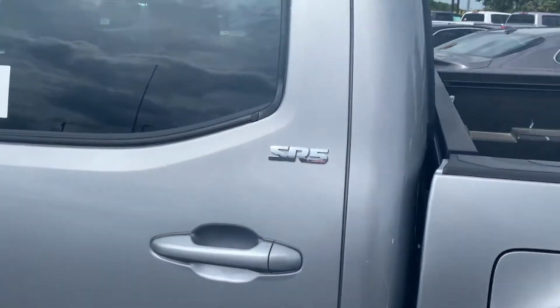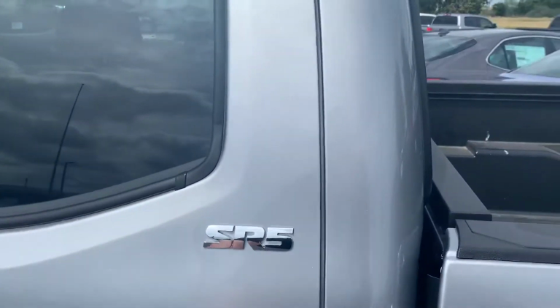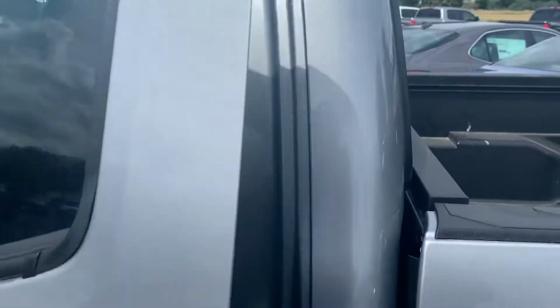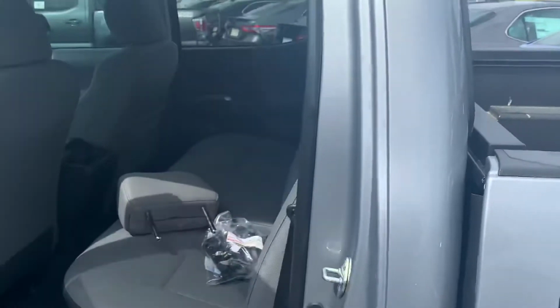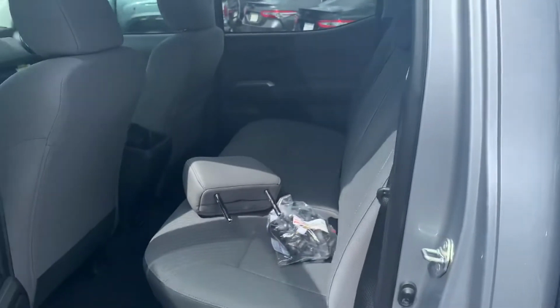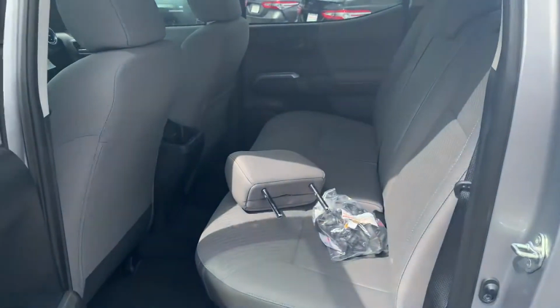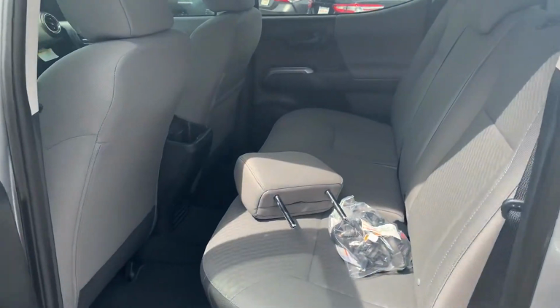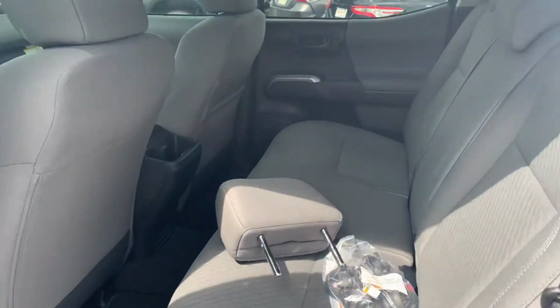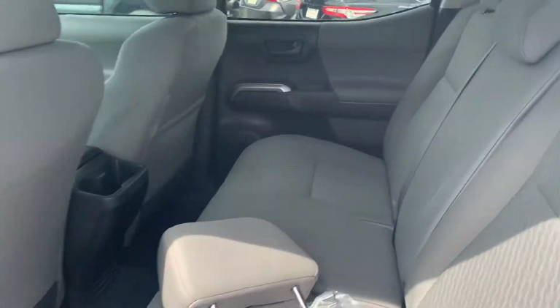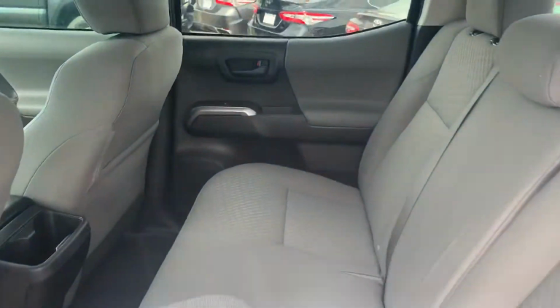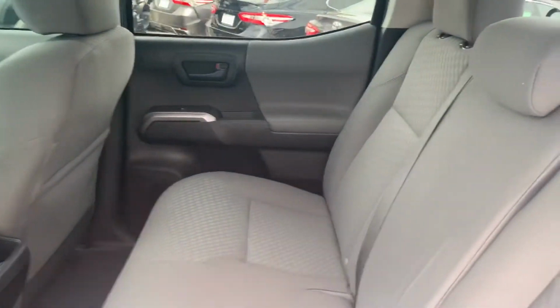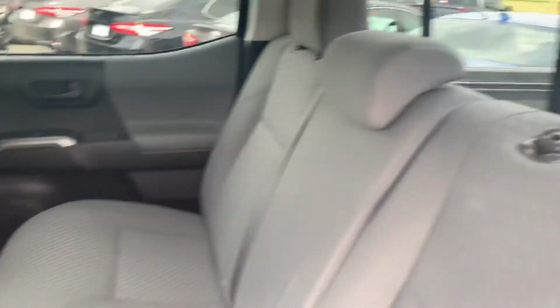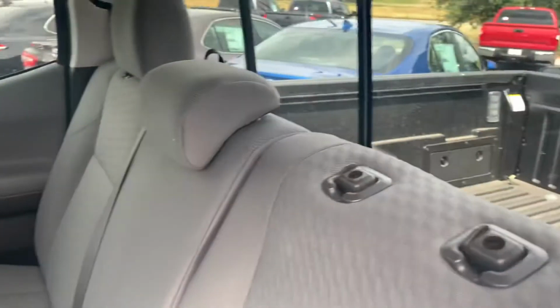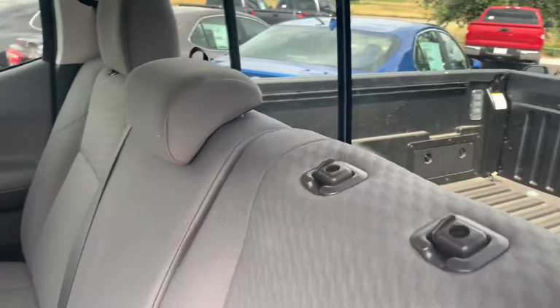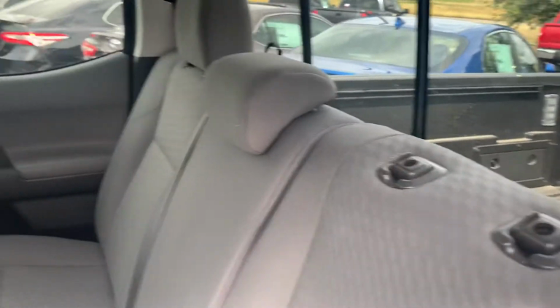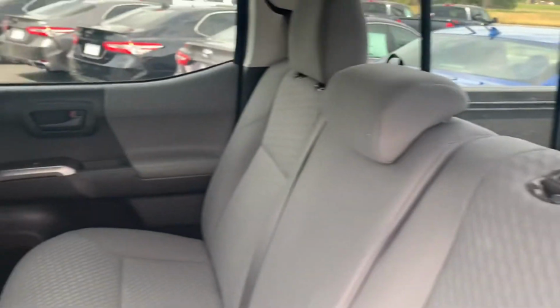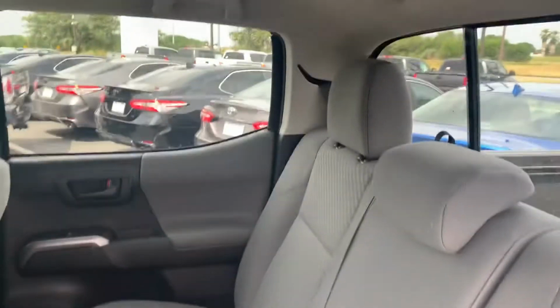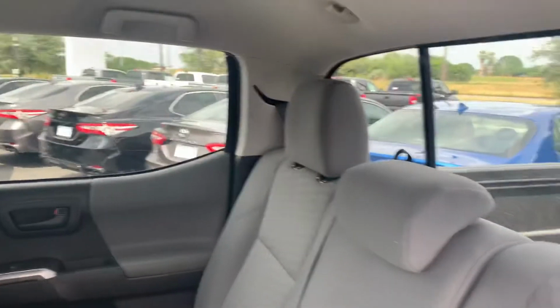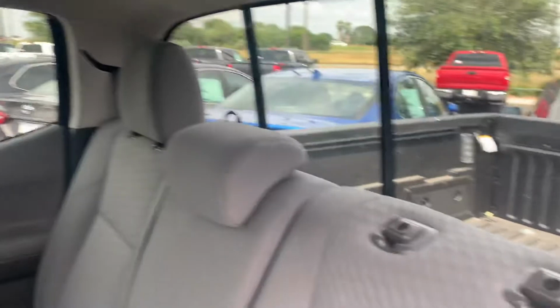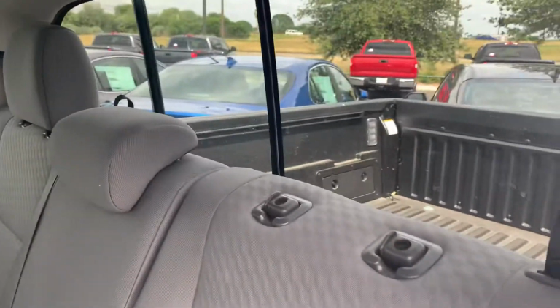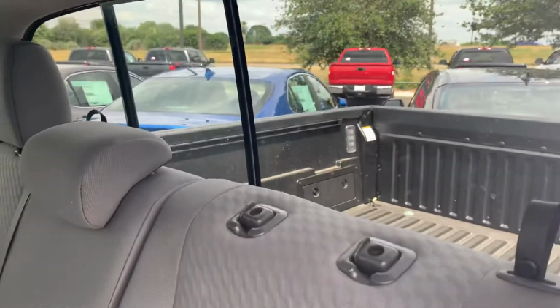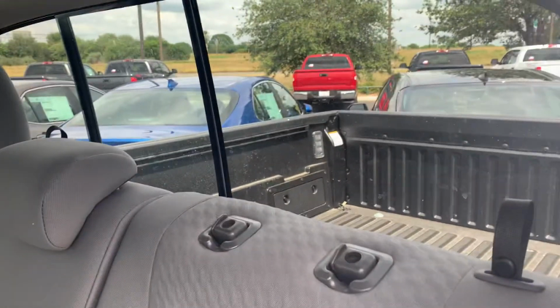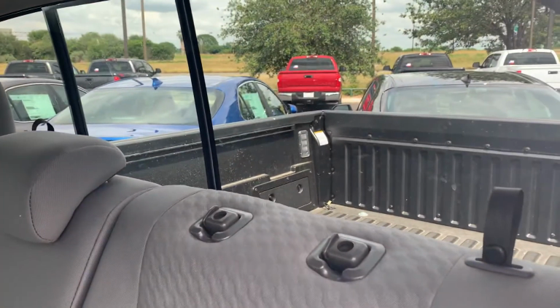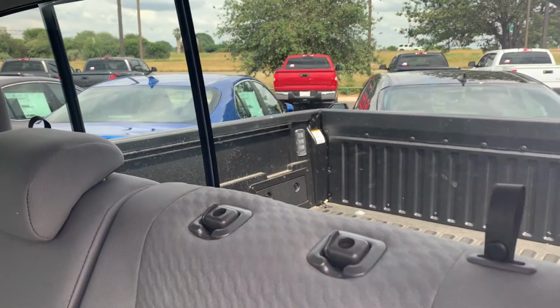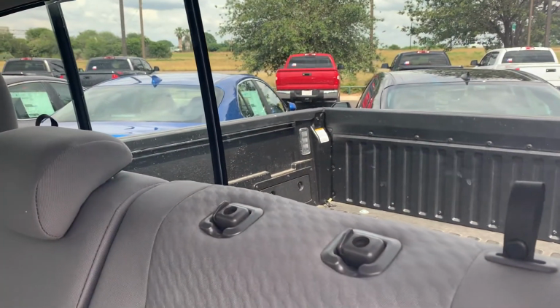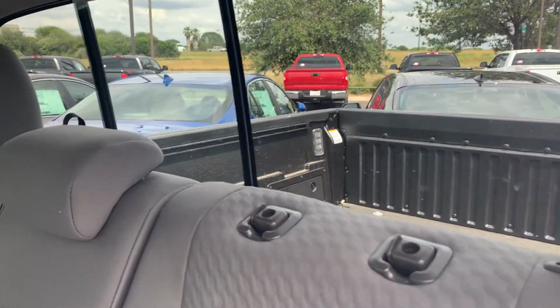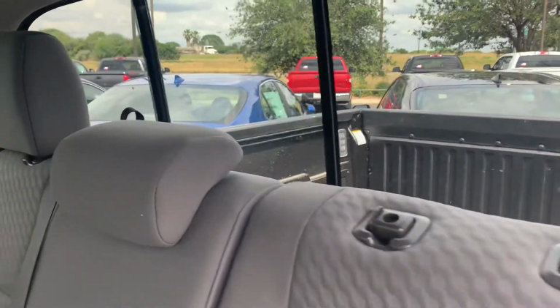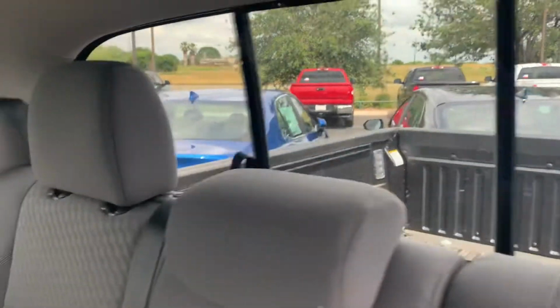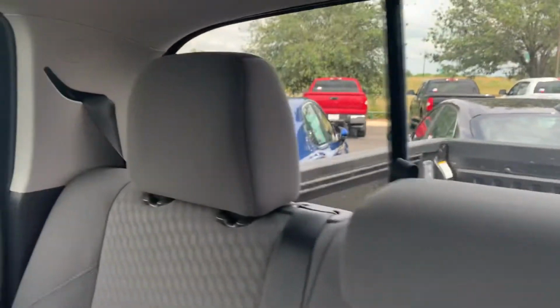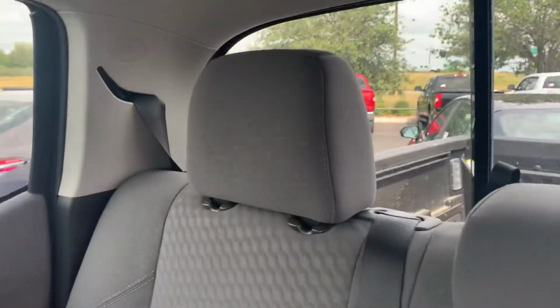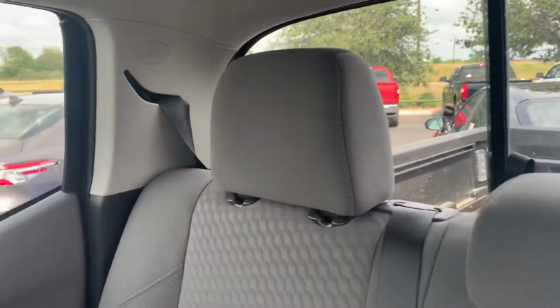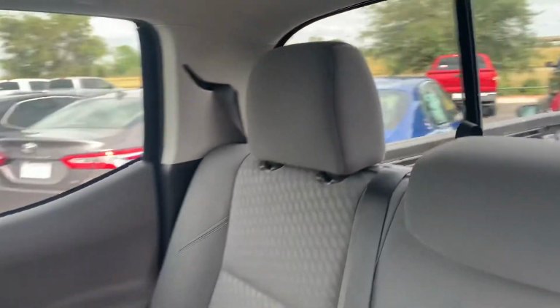We'll keep you just in the back just a little bit to kind of show you. Somebody took the headrest off — a lot of people do that just because you get a little extra vision when you're backing up when you don't have the headrest in.